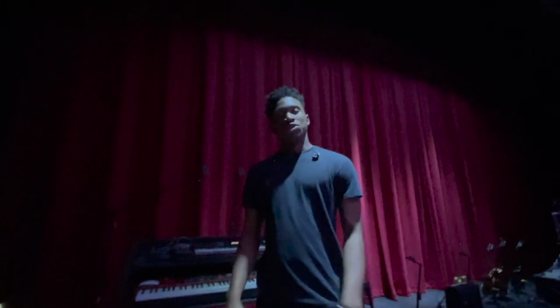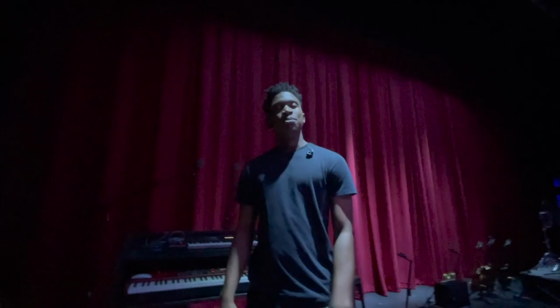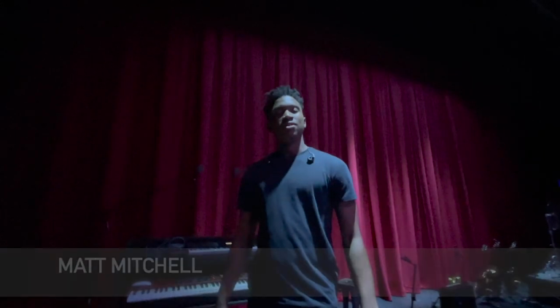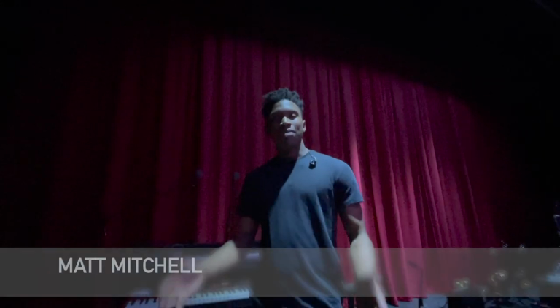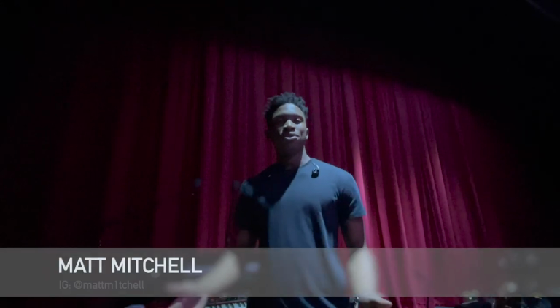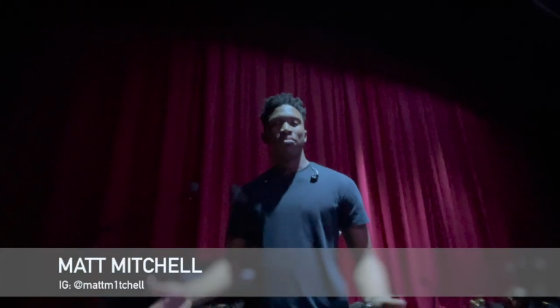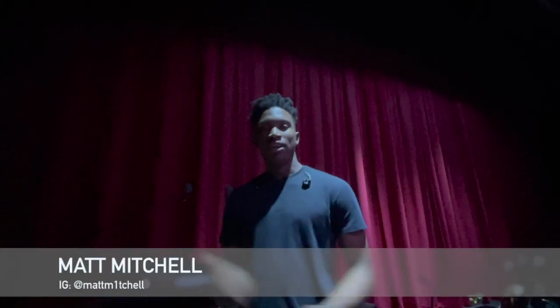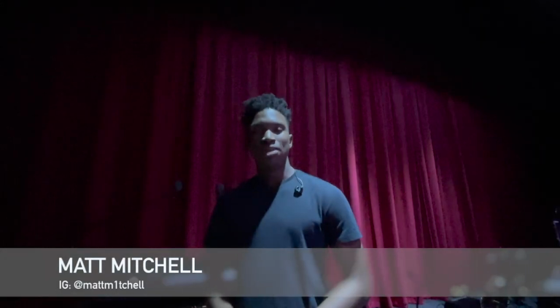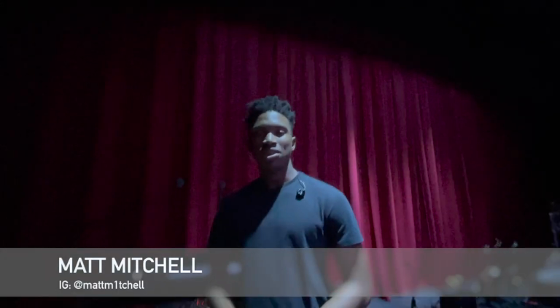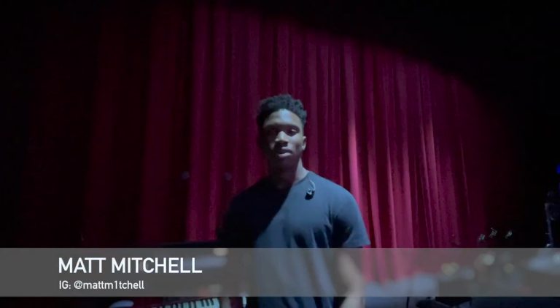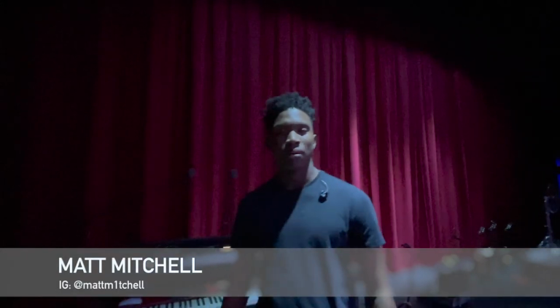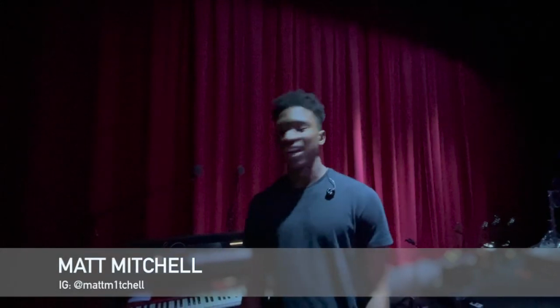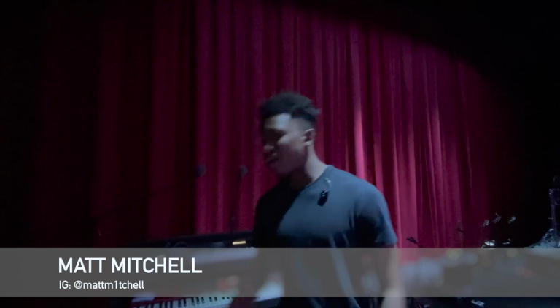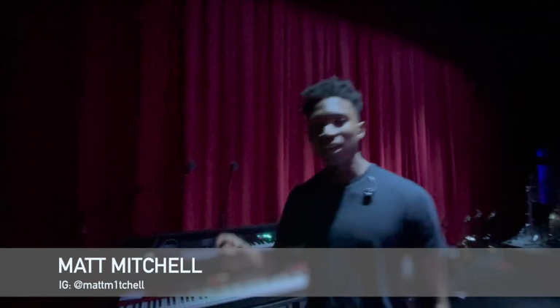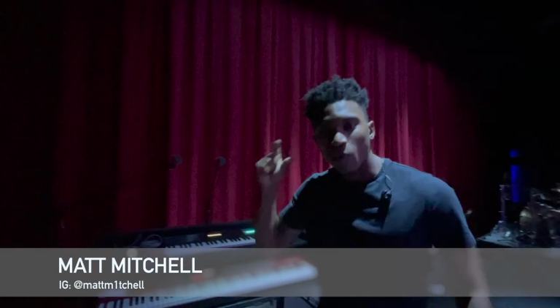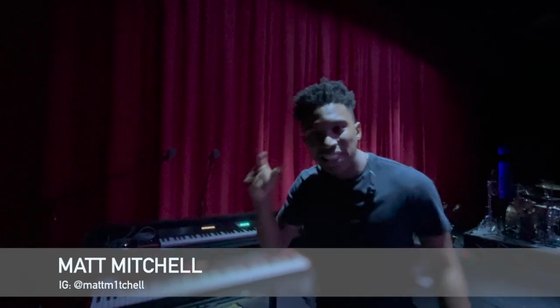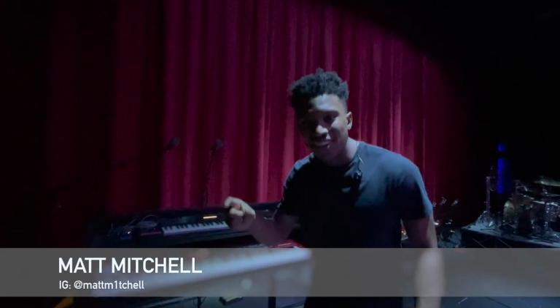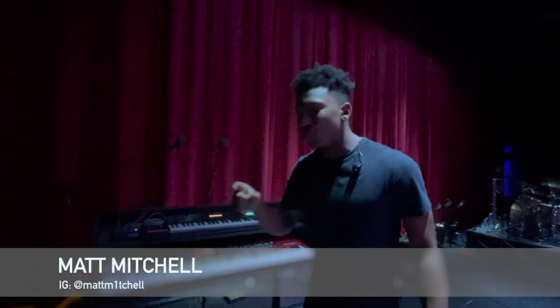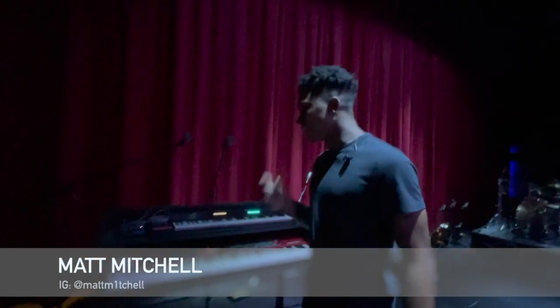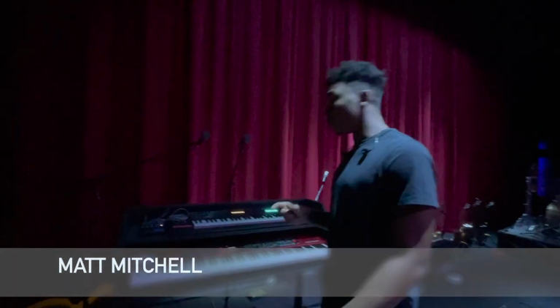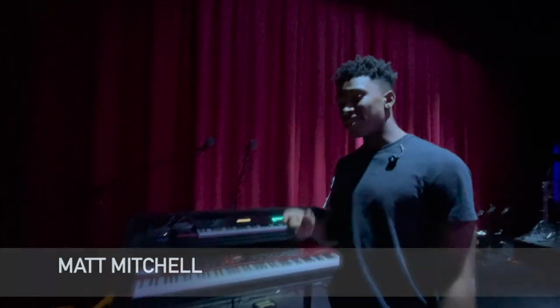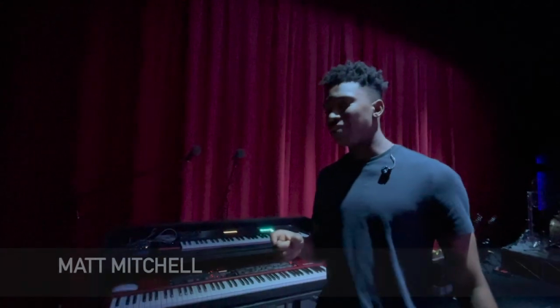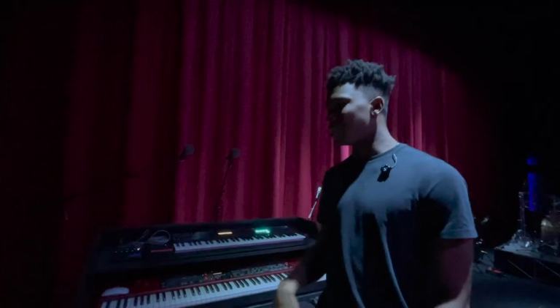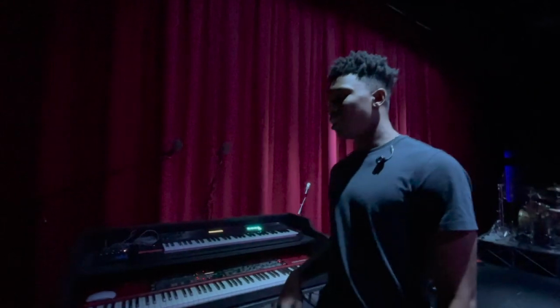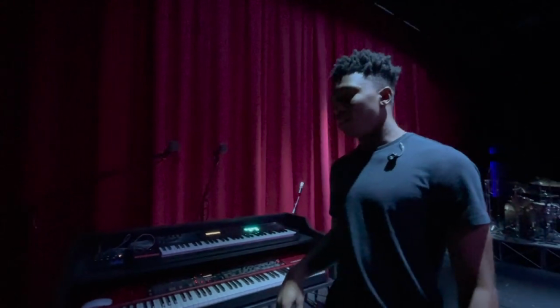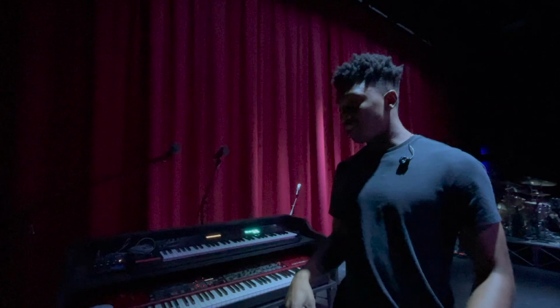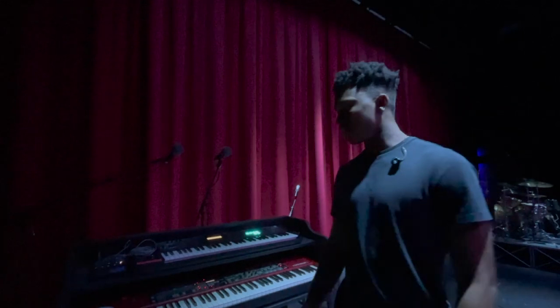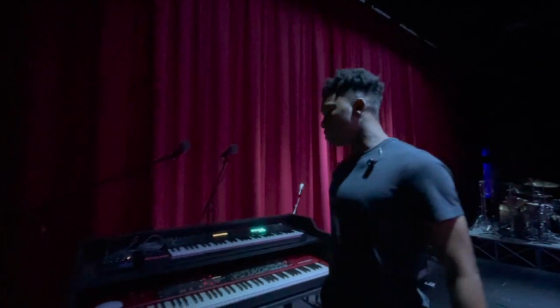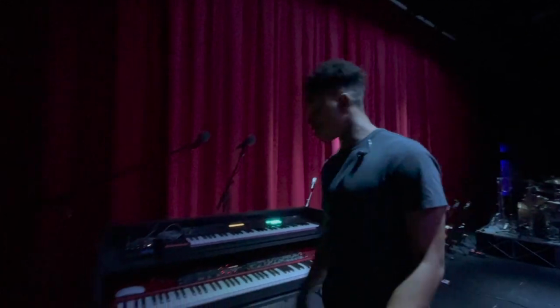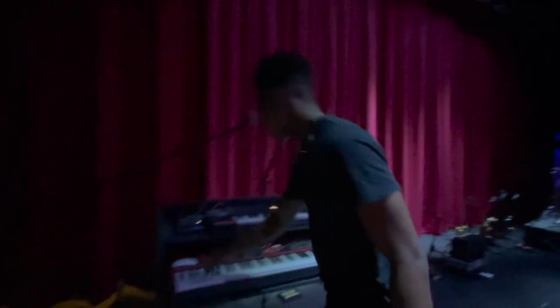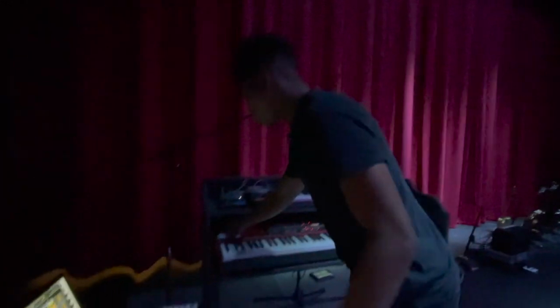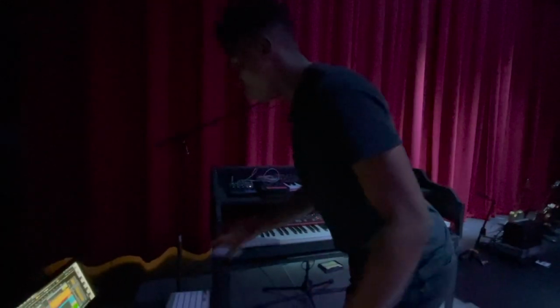What's up people, it's Matt Mitchell. I'm playing keys with Jason Crabbe and I thought I'd give a quick rundown of what gear I'm using on this gig. First things first, I'll just go to the boards.